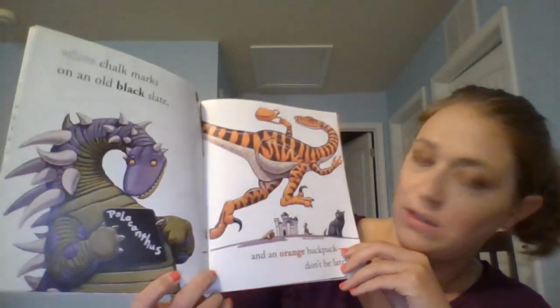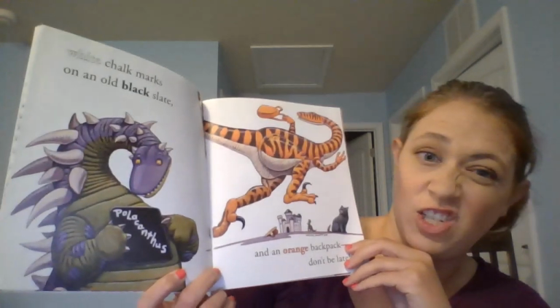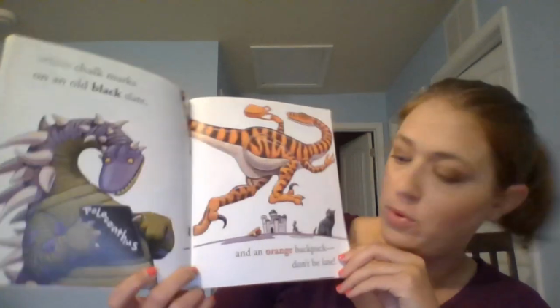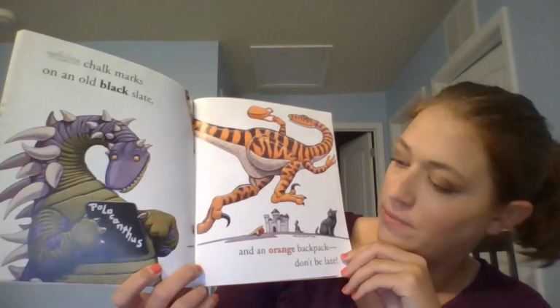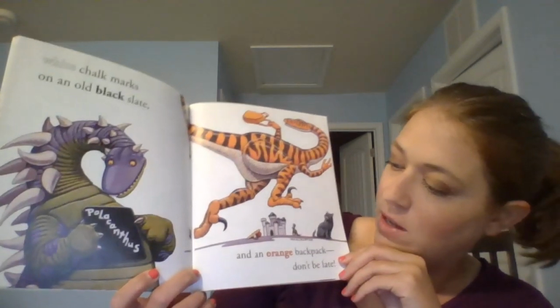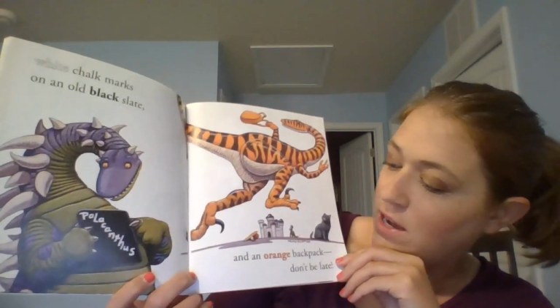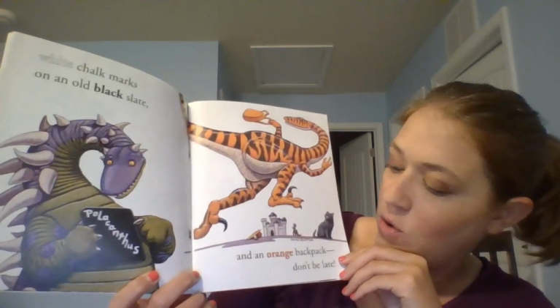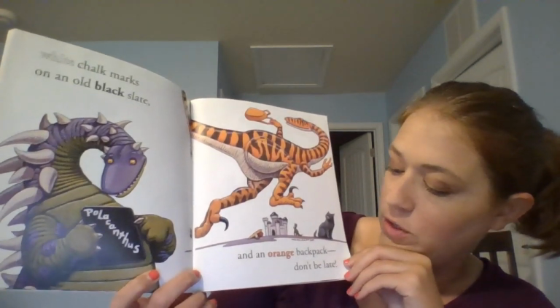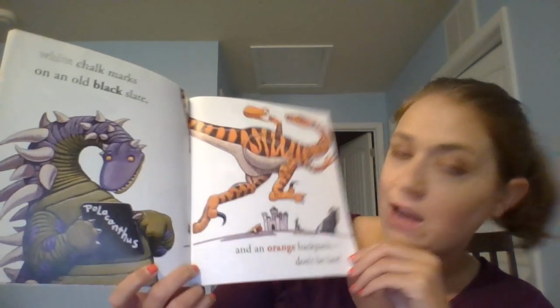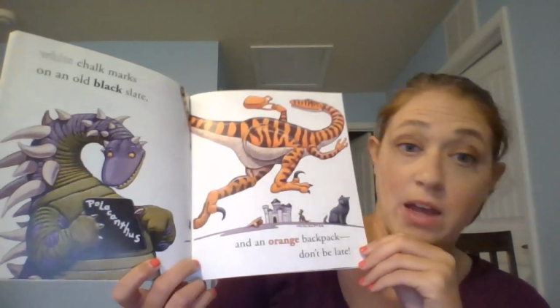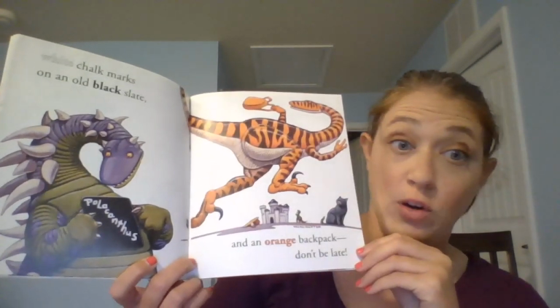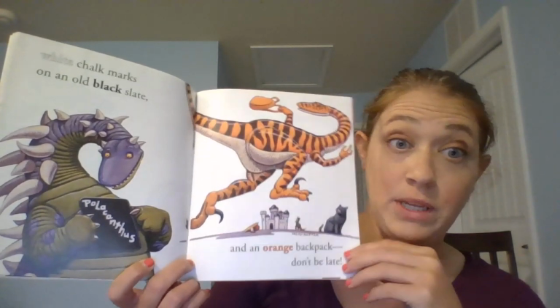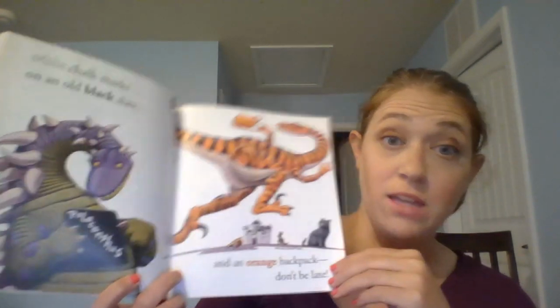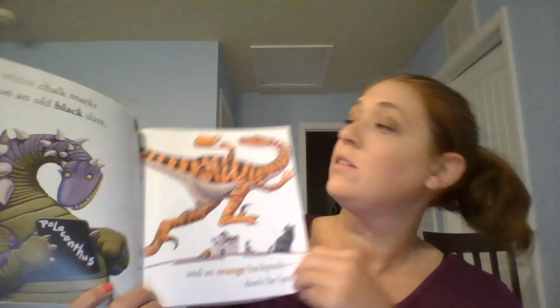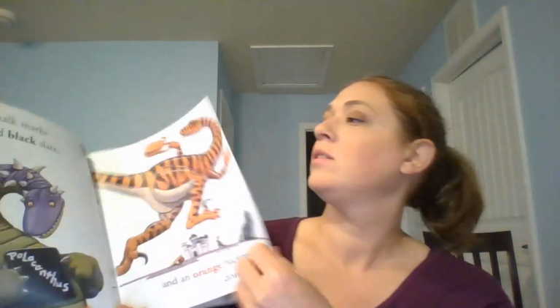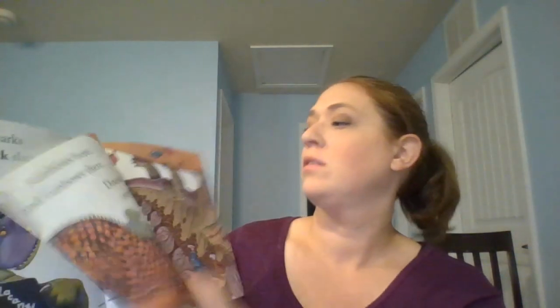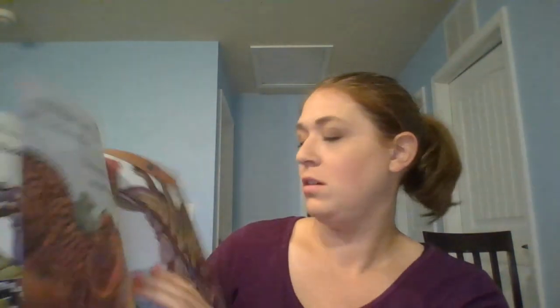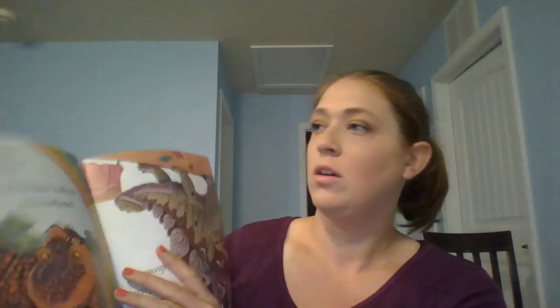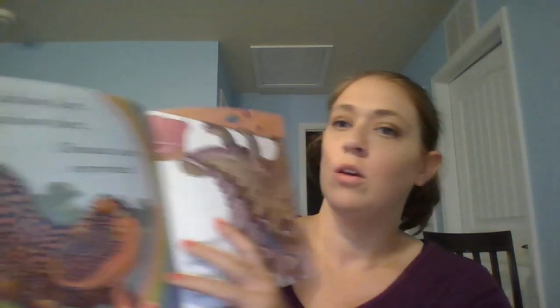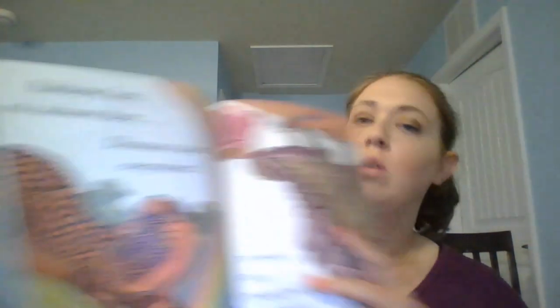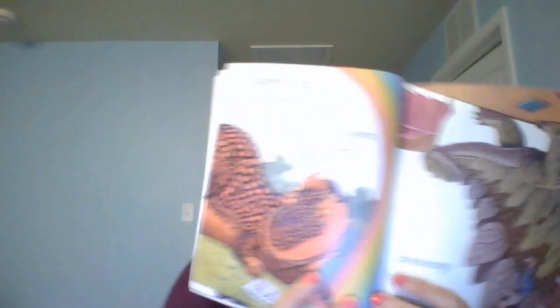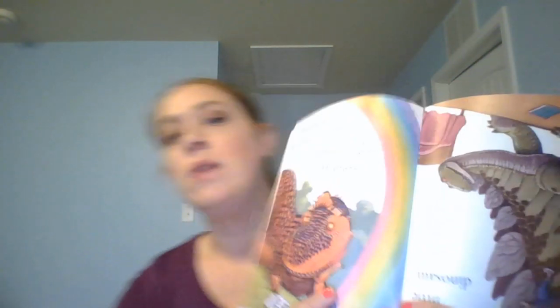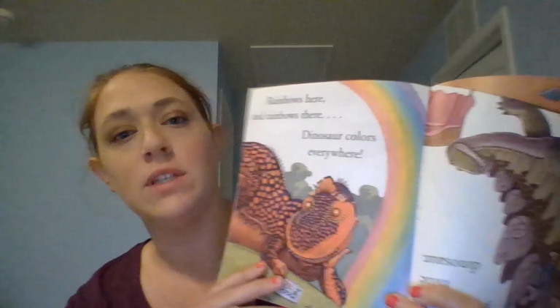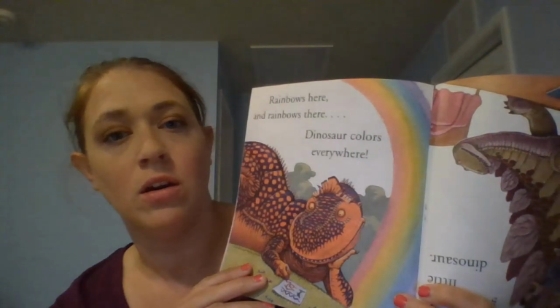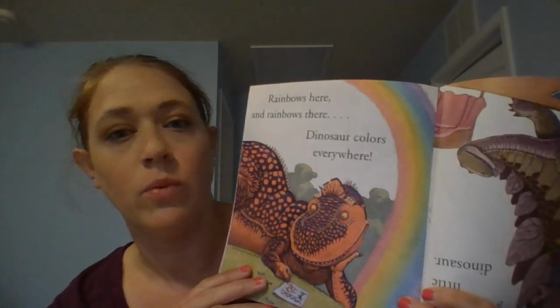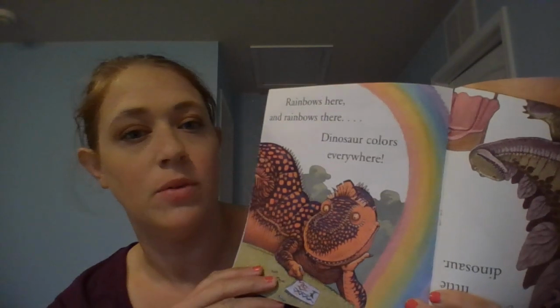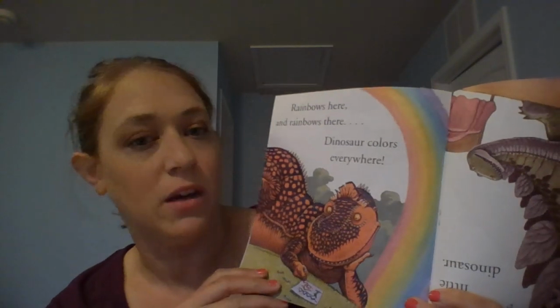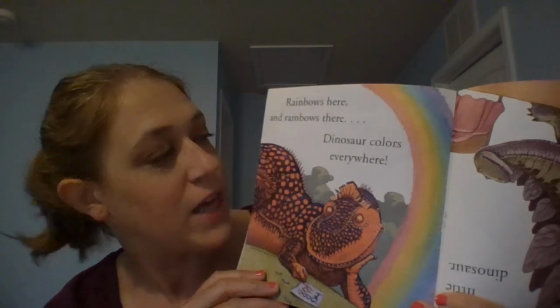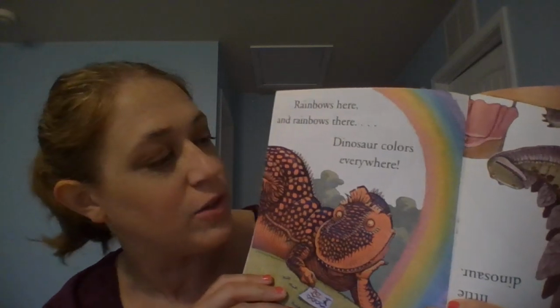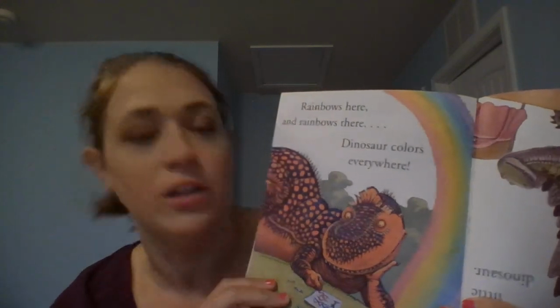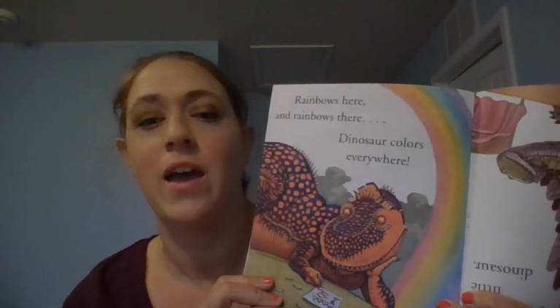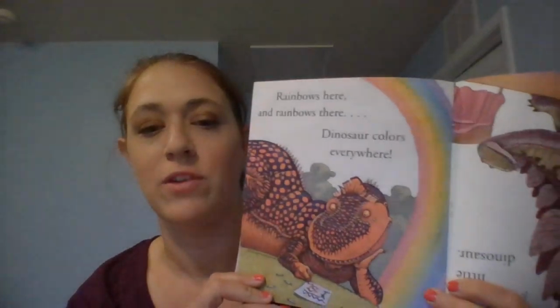White chalk marks on an old black slate — that's like a chalkboard. And an orange backpack, don't be late. Rainbows here, rainbows there. Dinosaur colors everywhere.